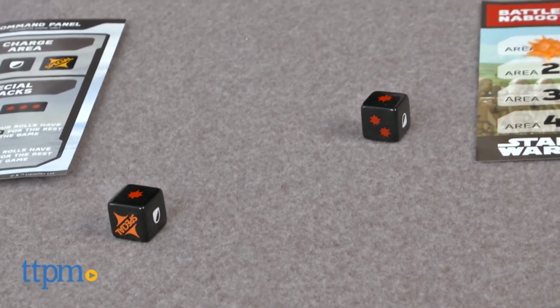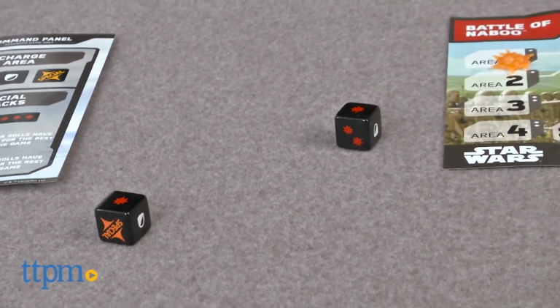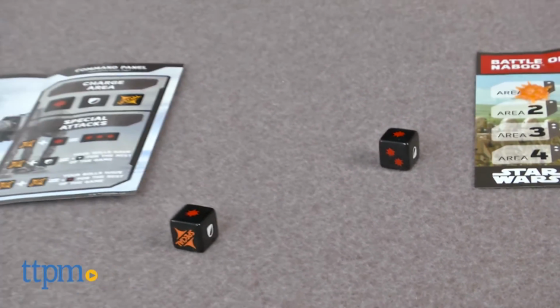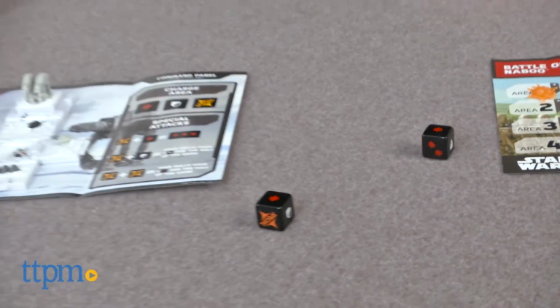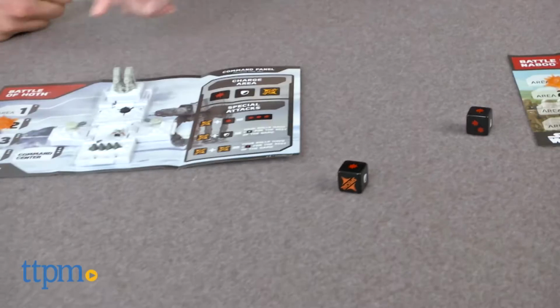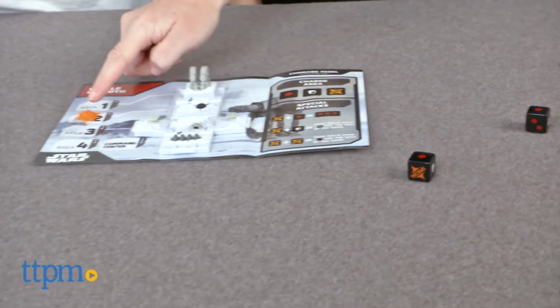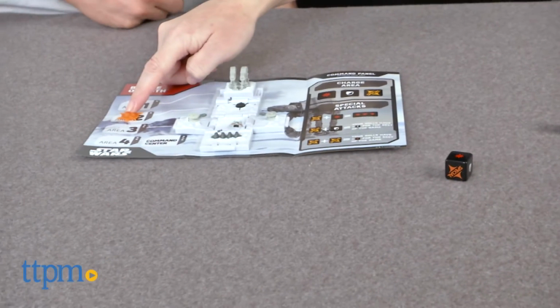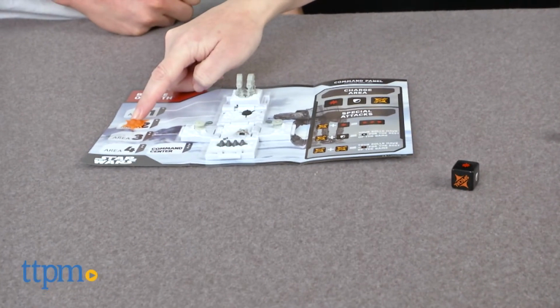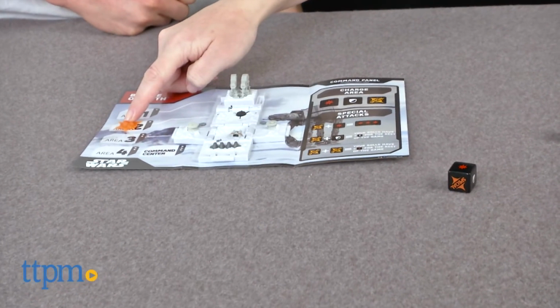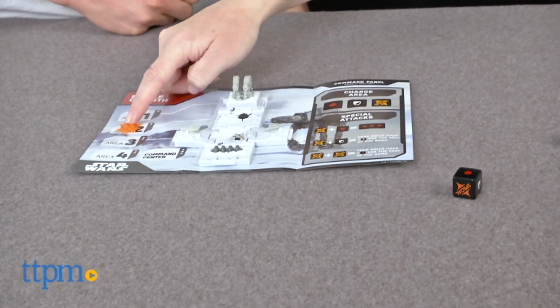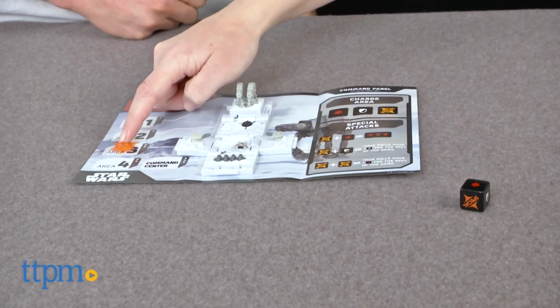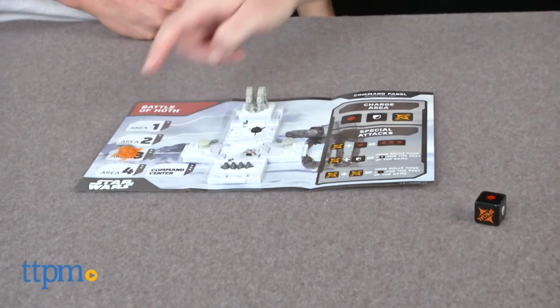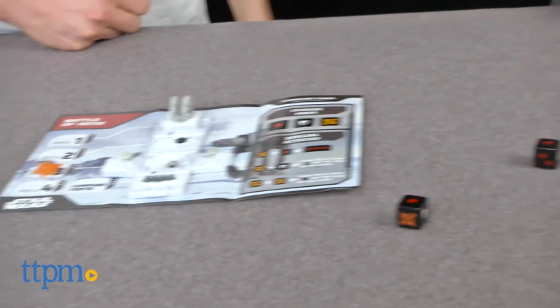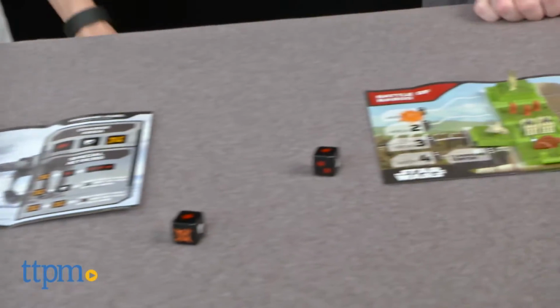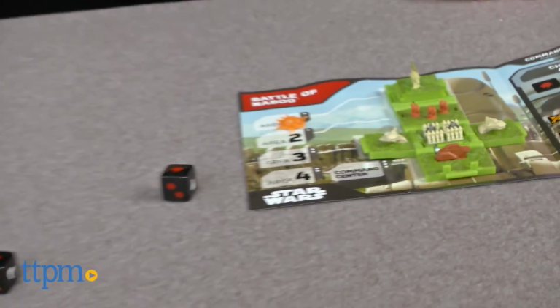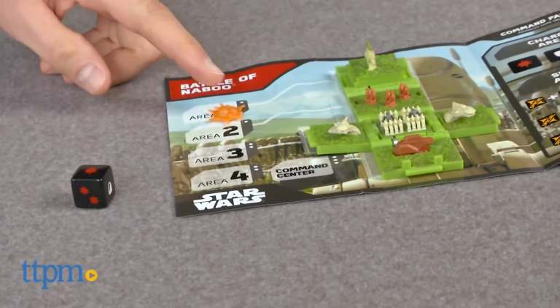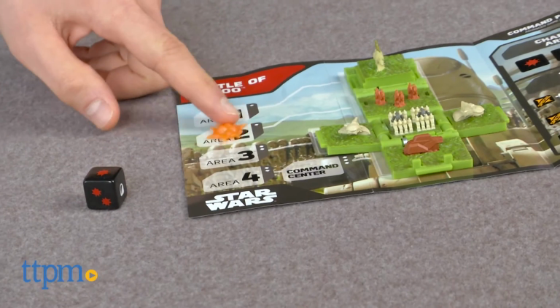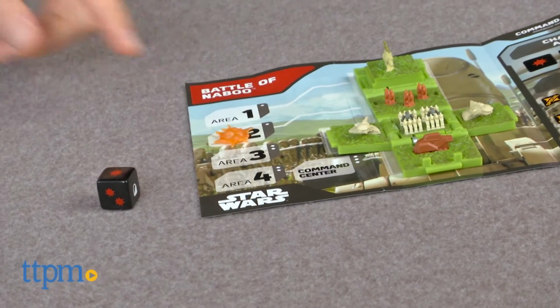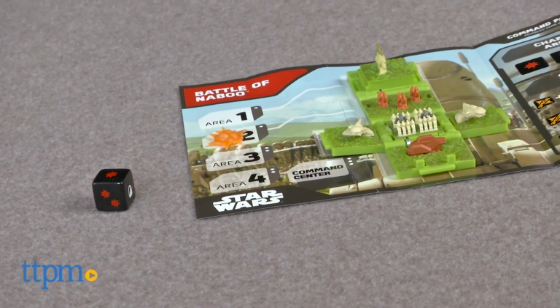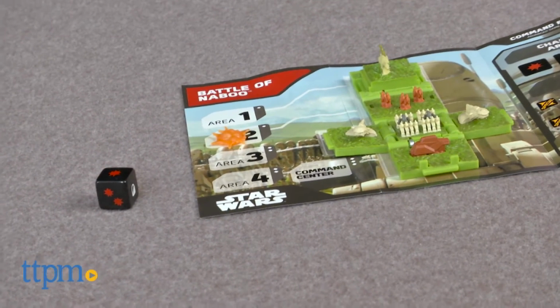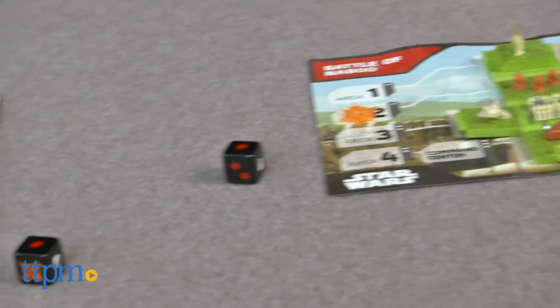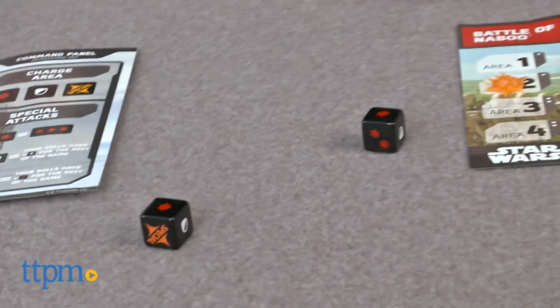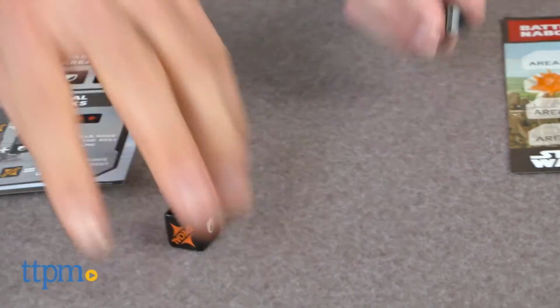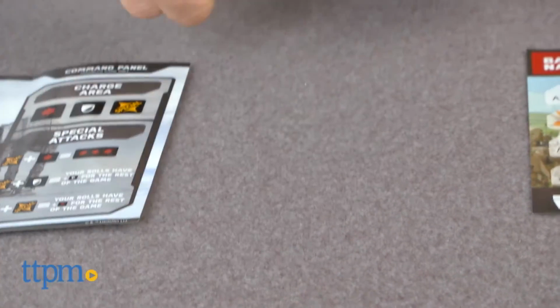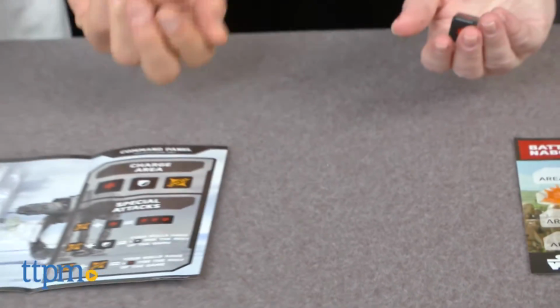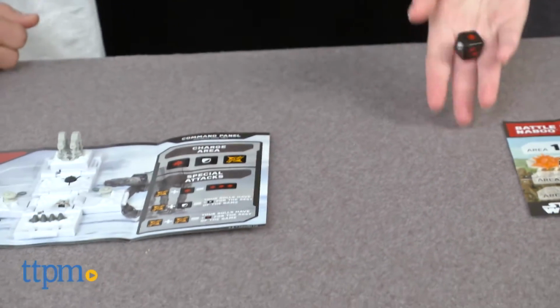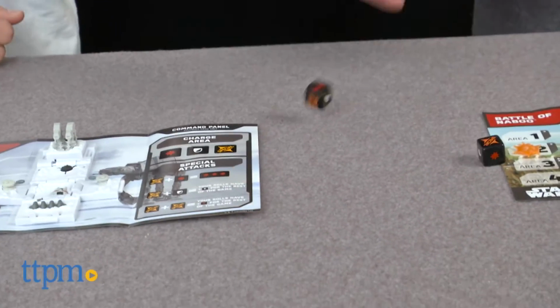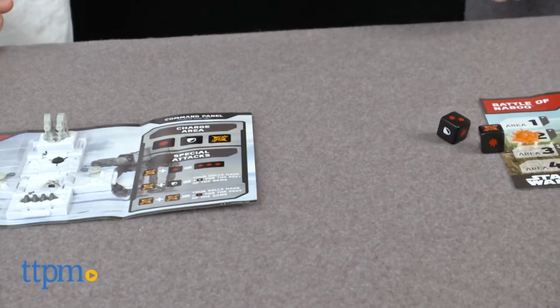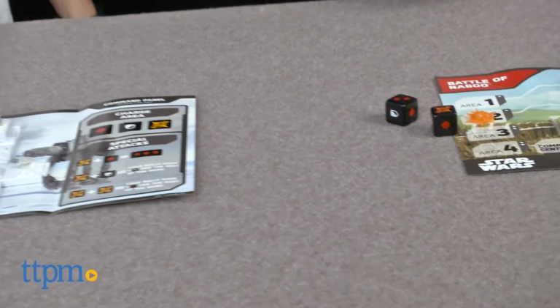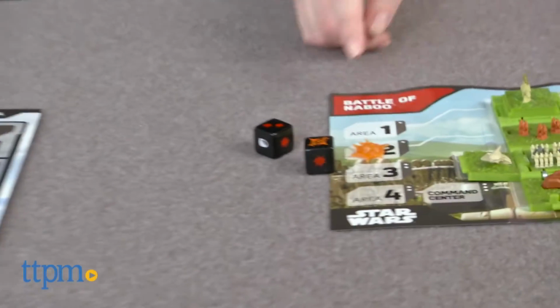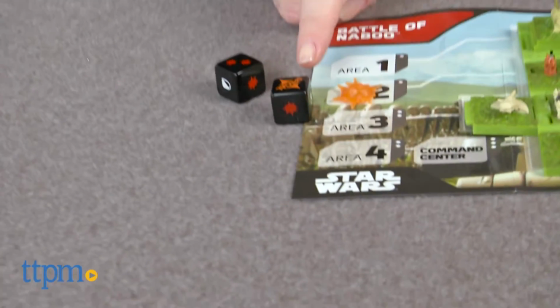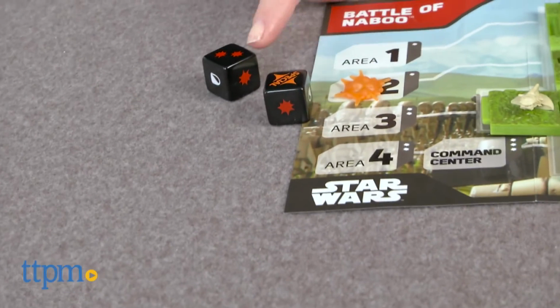If both players roll Blast Symbols, both attacks succeed. But if one player rolls a special, it doesn't matter what the other player rolls — the special player gets to close up his cube or pop open his opponent's cube. If both players roll a special, the round is a draw.